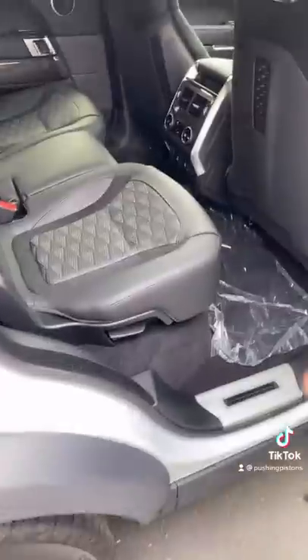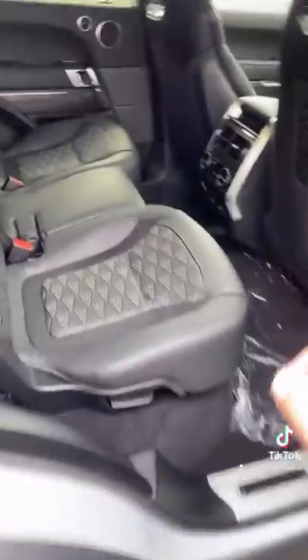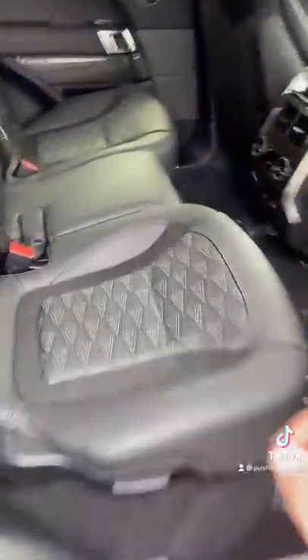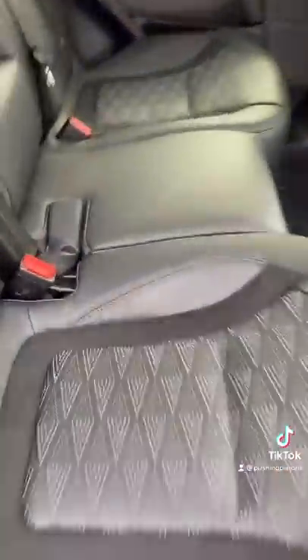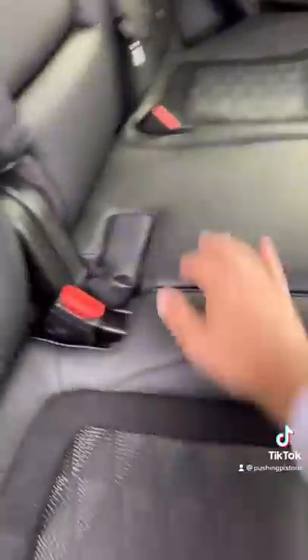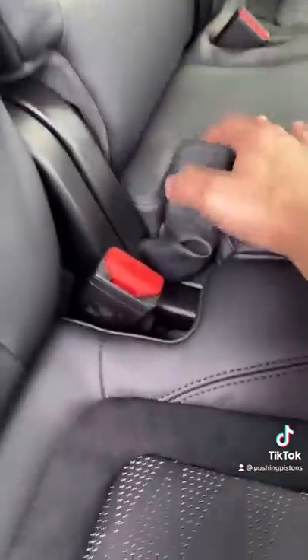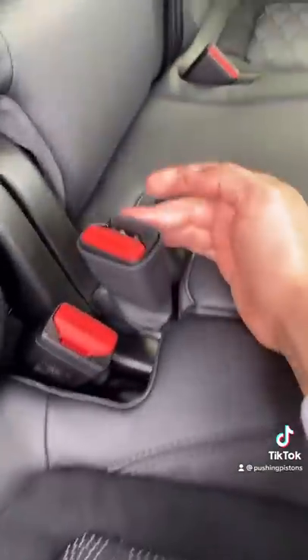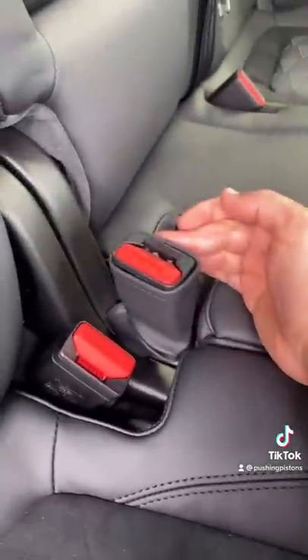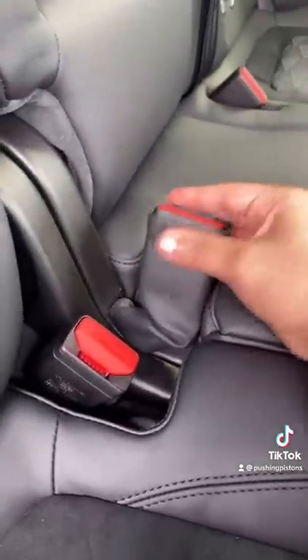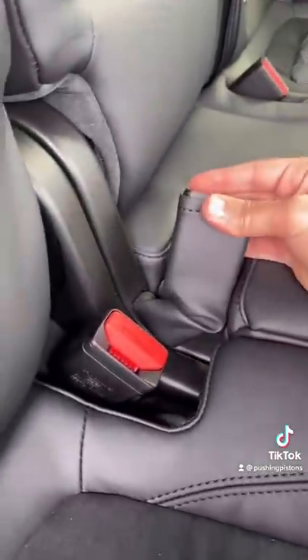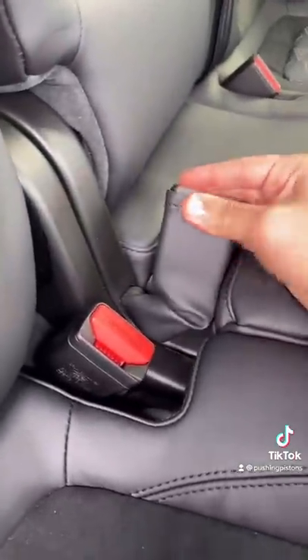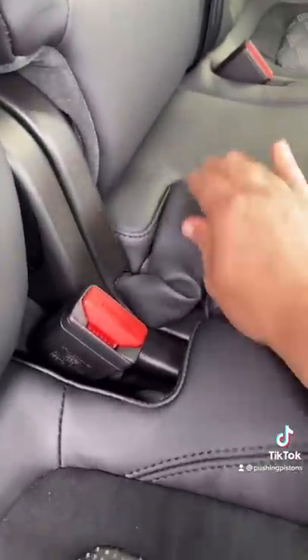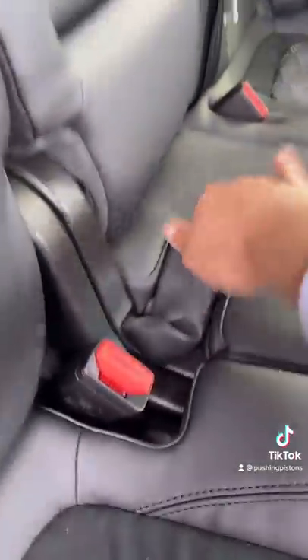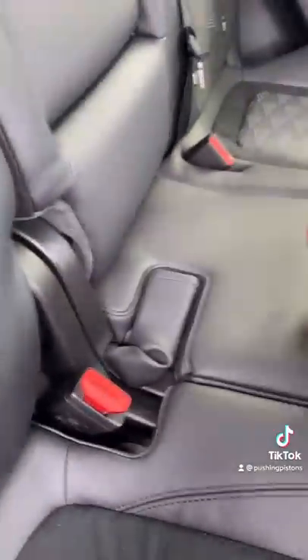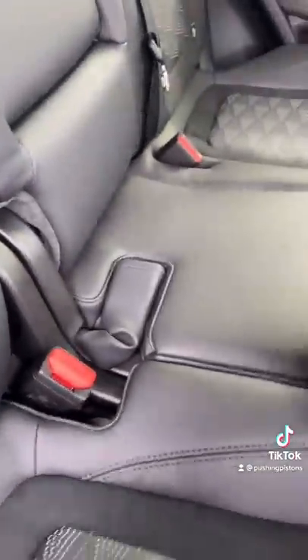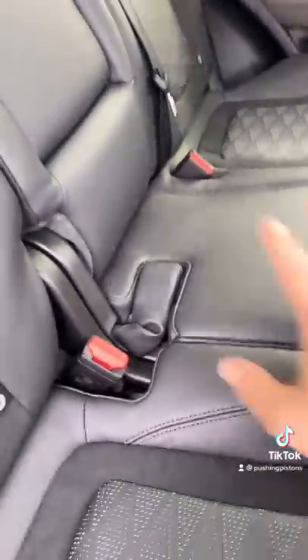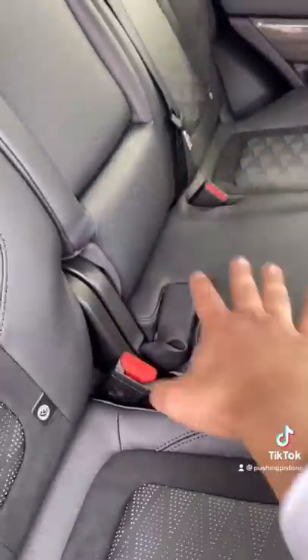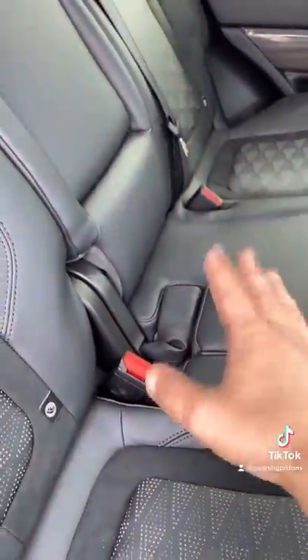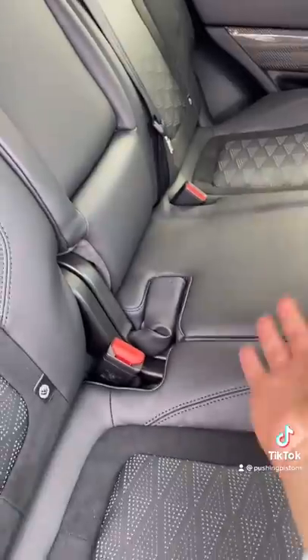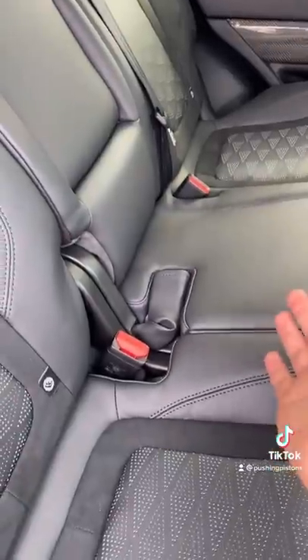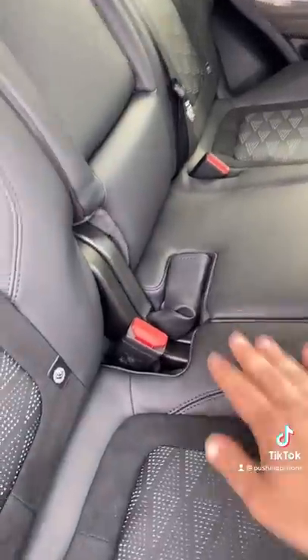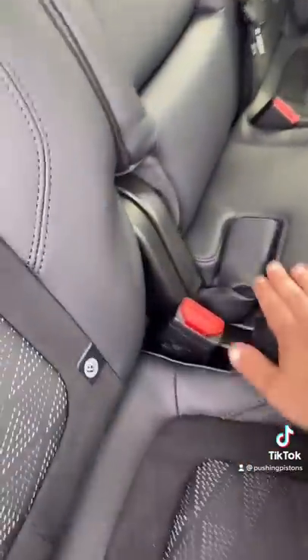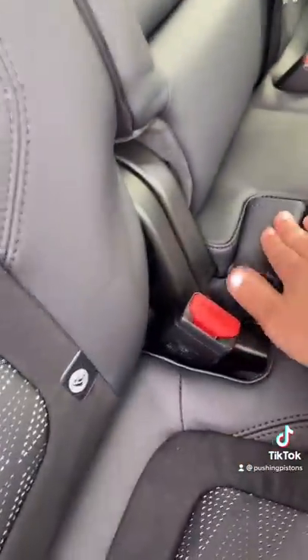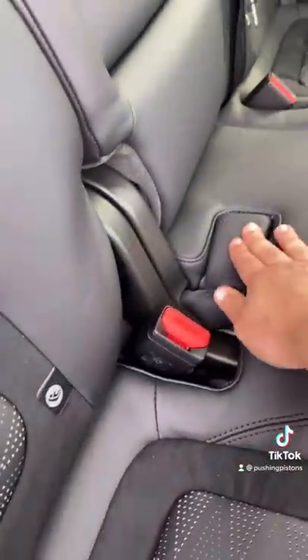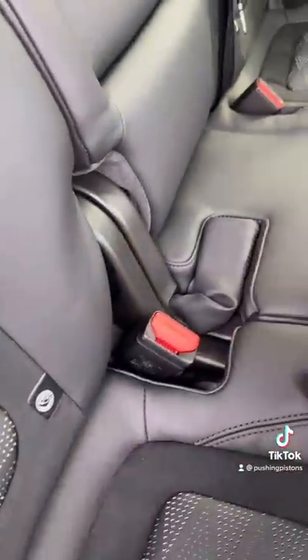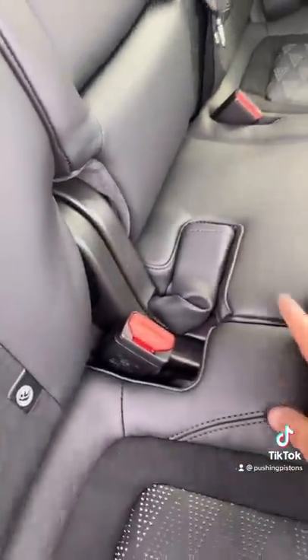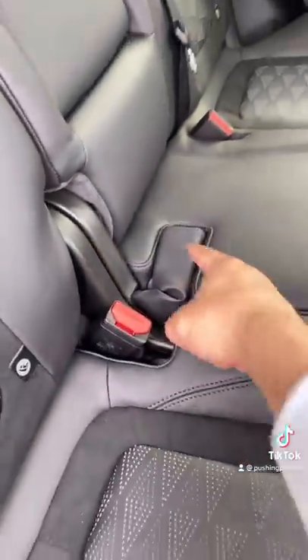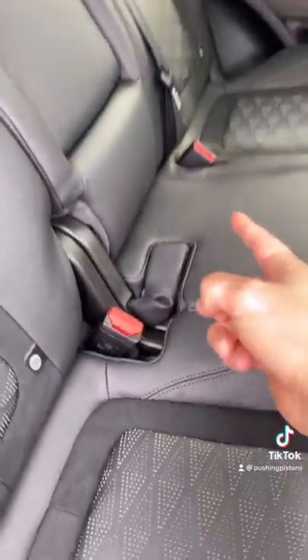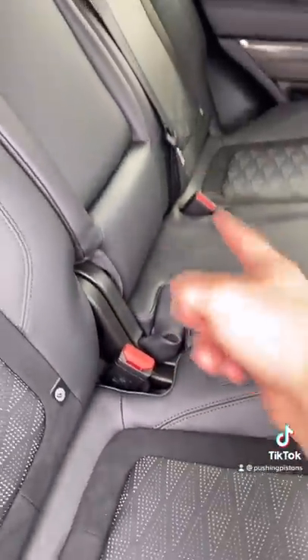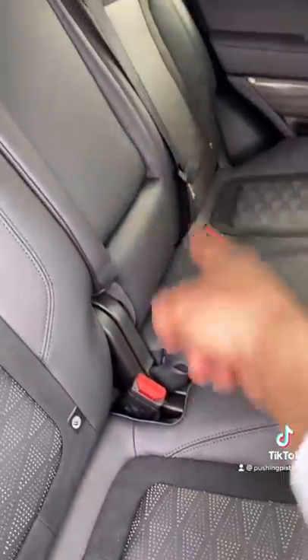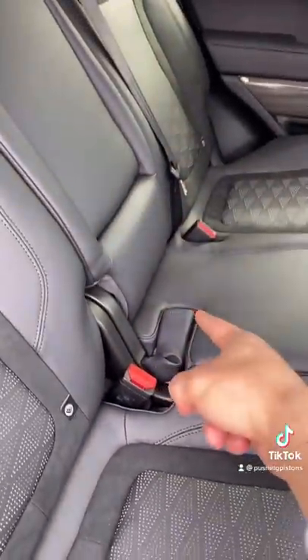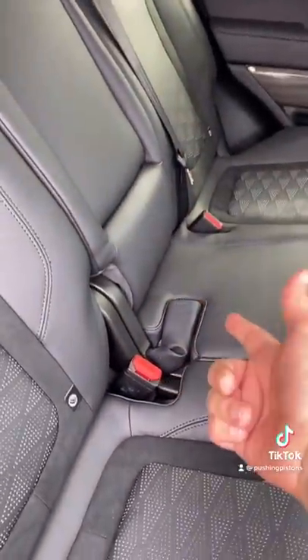Another interesting thing is the fact that the rear center seatbelt buckle is actually covered in leather, which I don't know if that makes sense — because if you're going to sit there, you want it to be comfortable, so maybe you don't want to sit on it. But if you're sitting on it, you should probably still use your seatbelt.